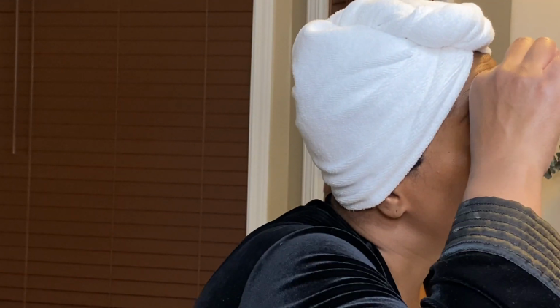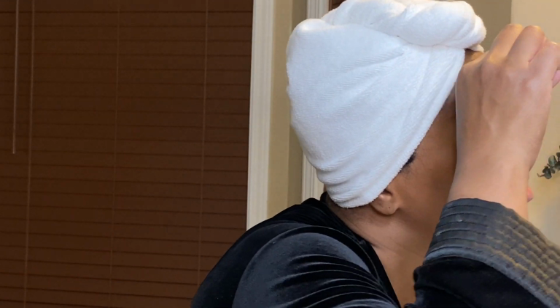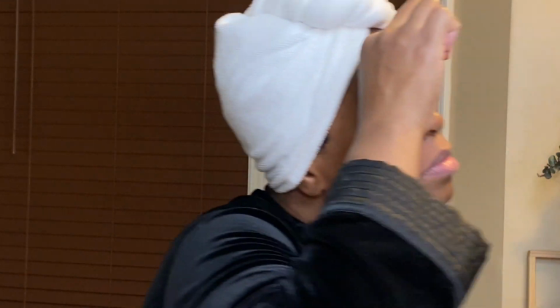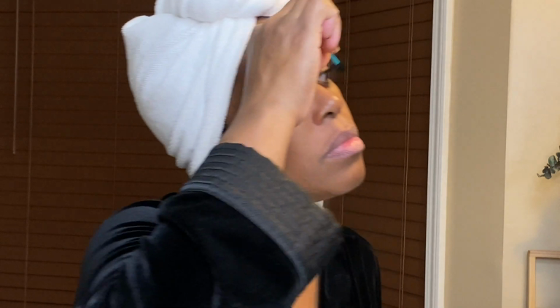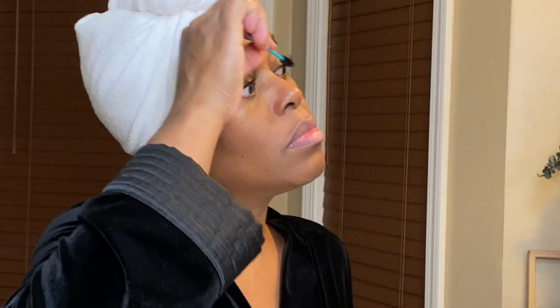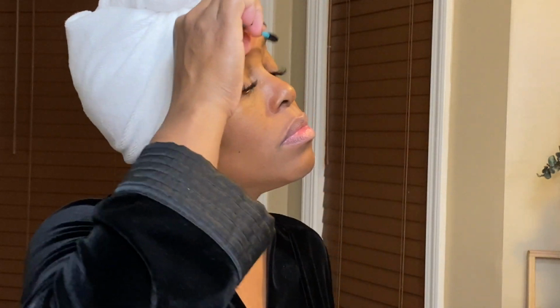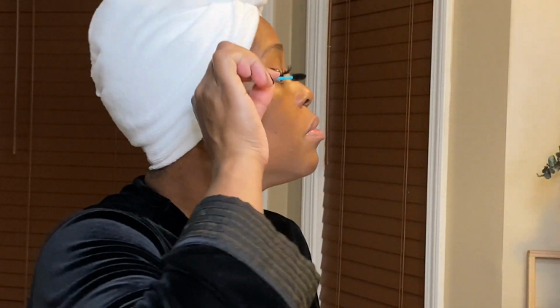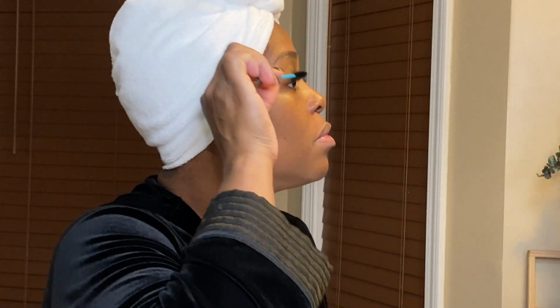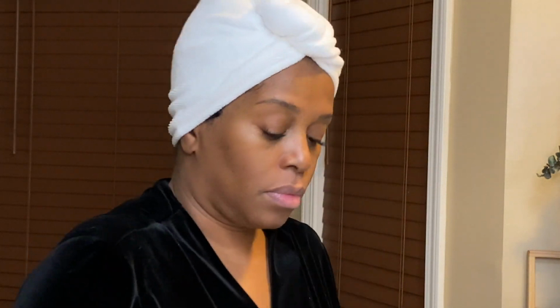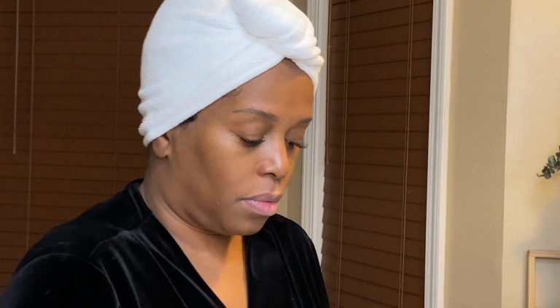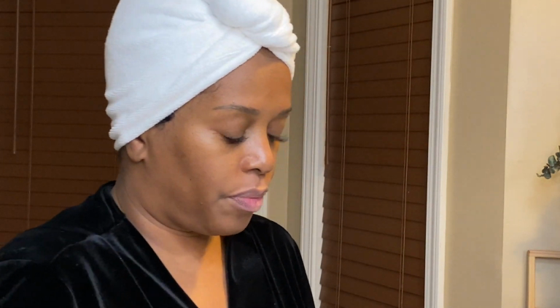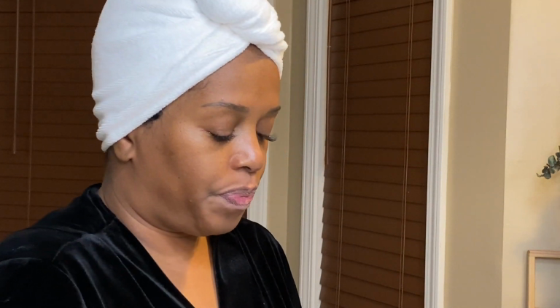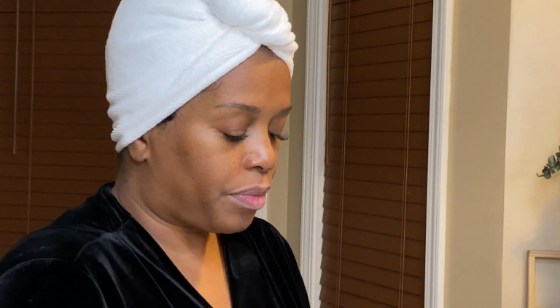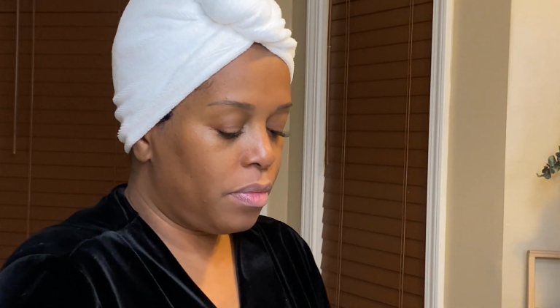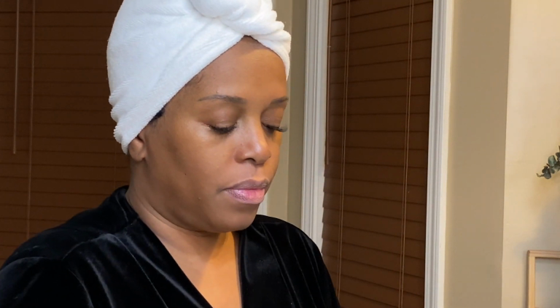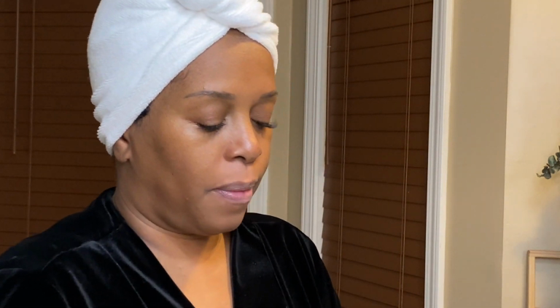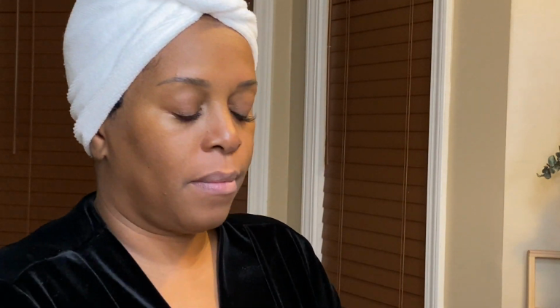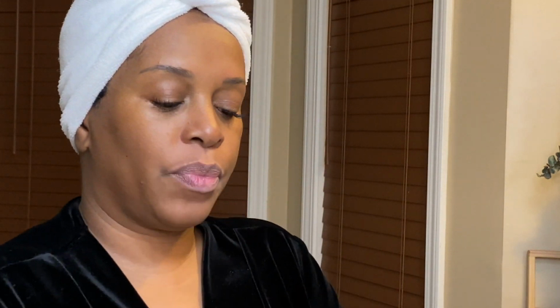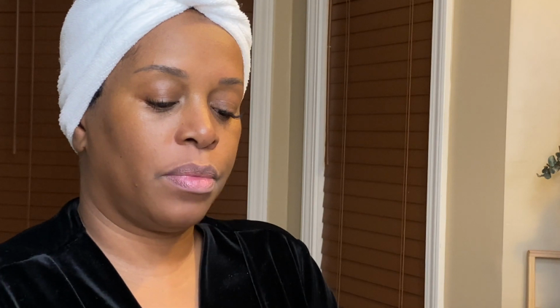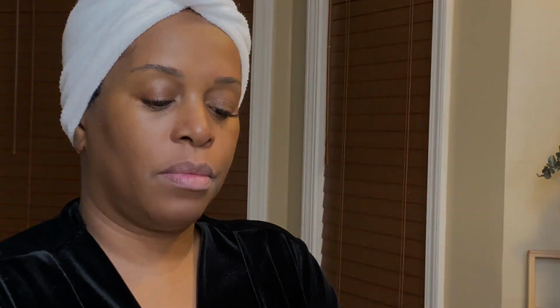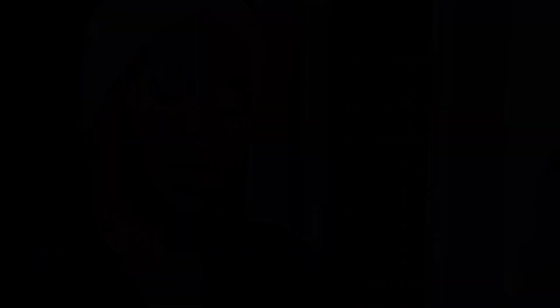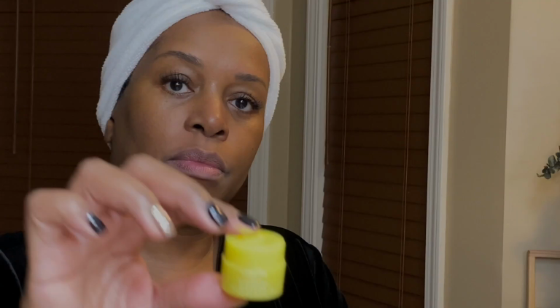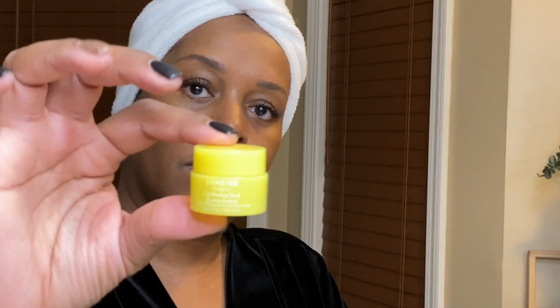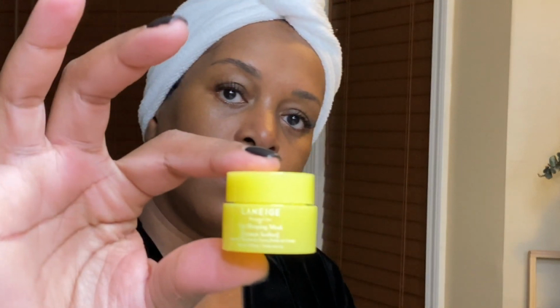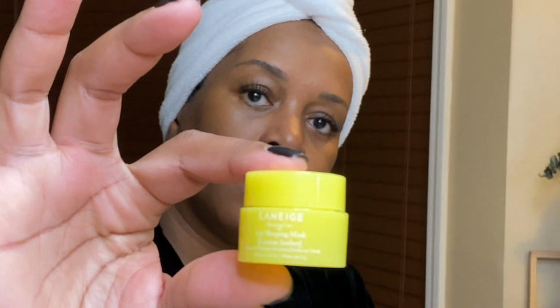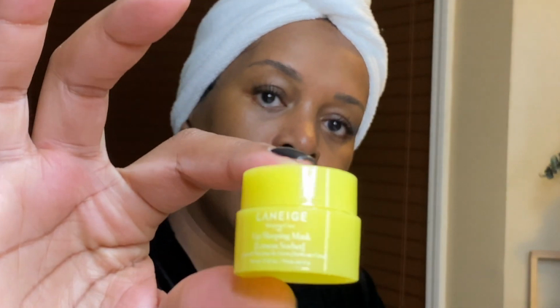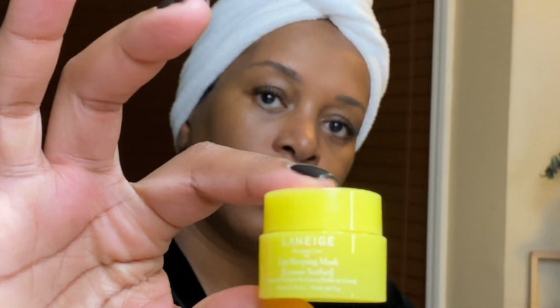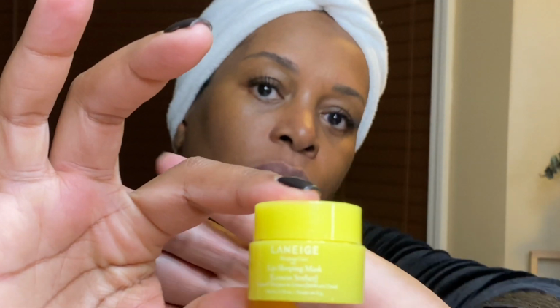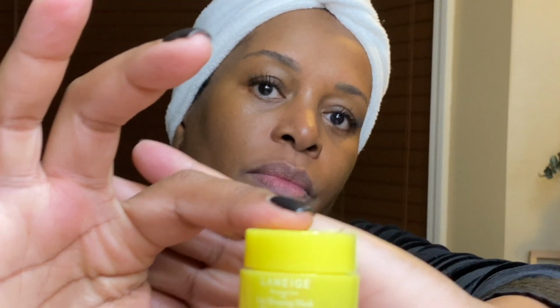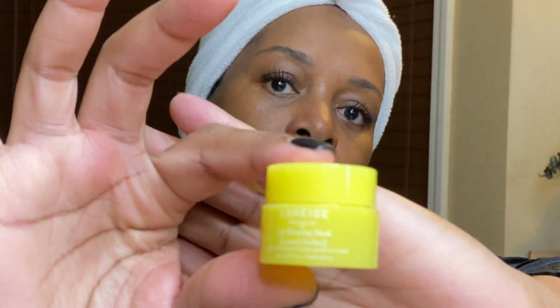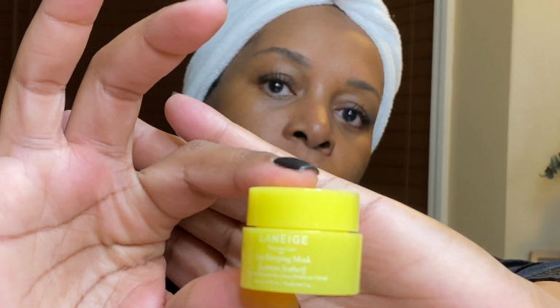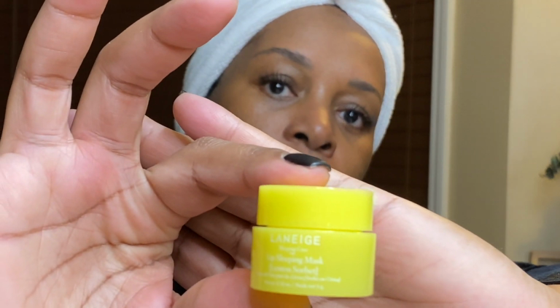I was just introduced to the Laneige lip sleeping mask — oh my god, I am in heaven.